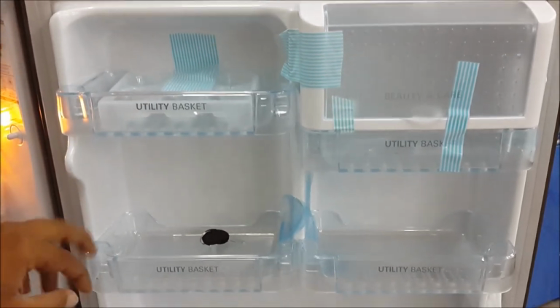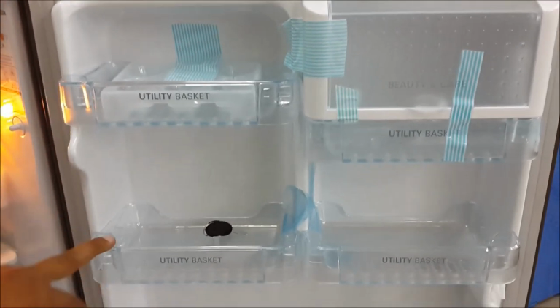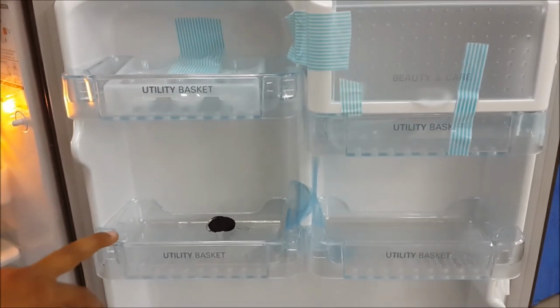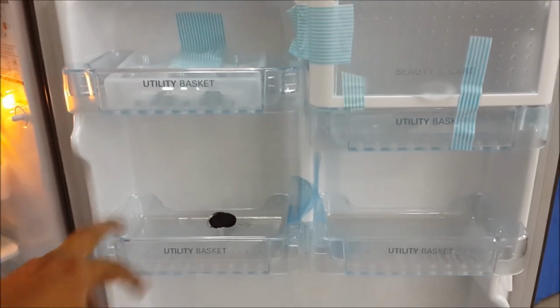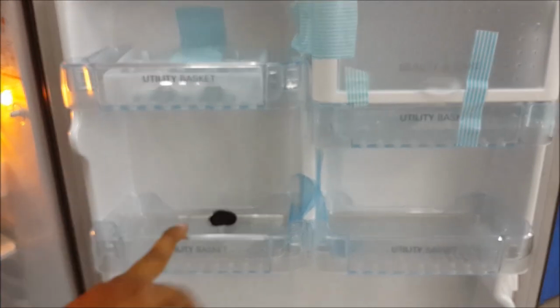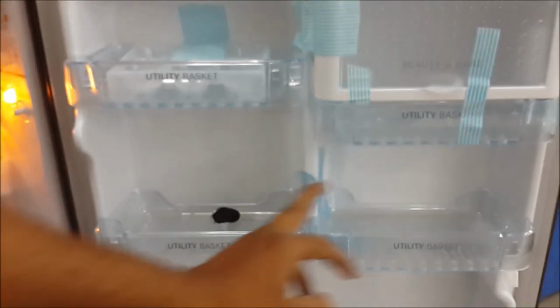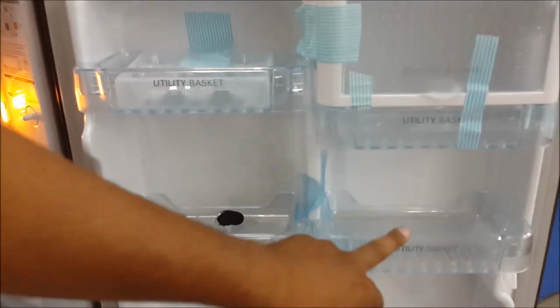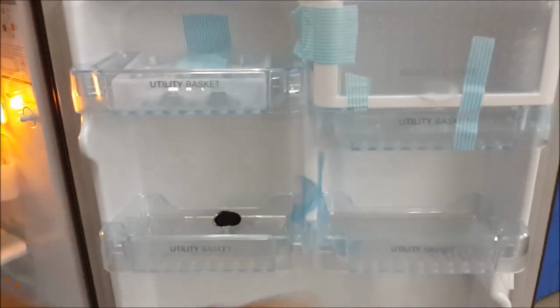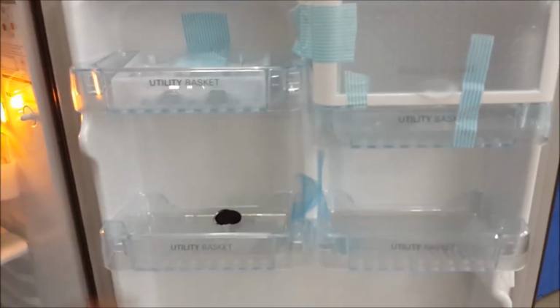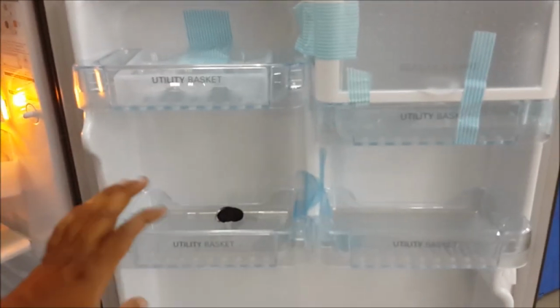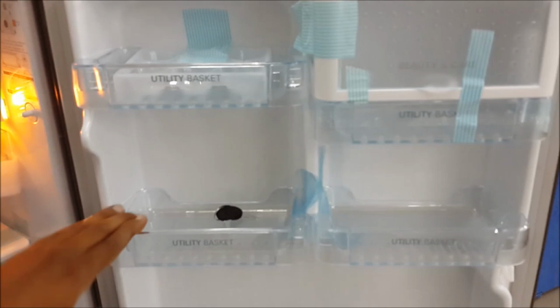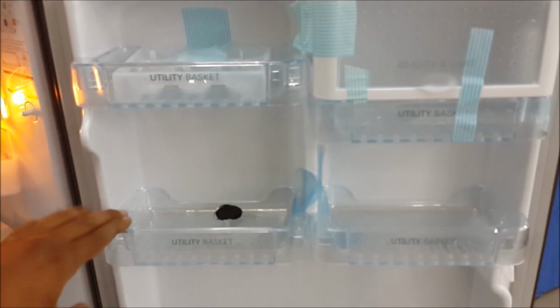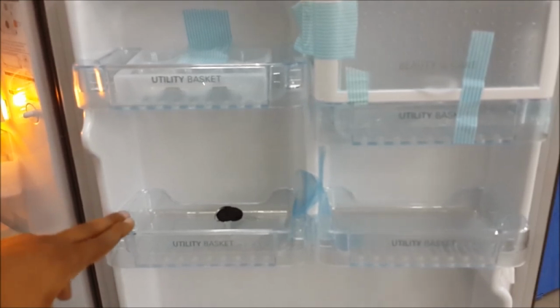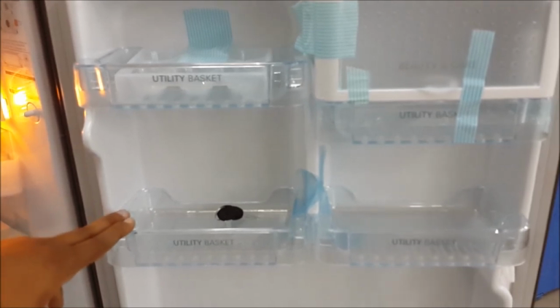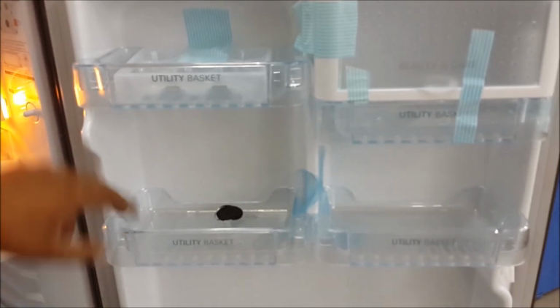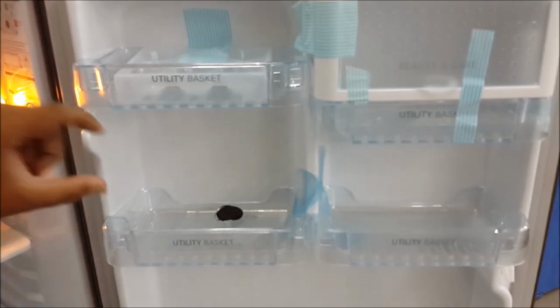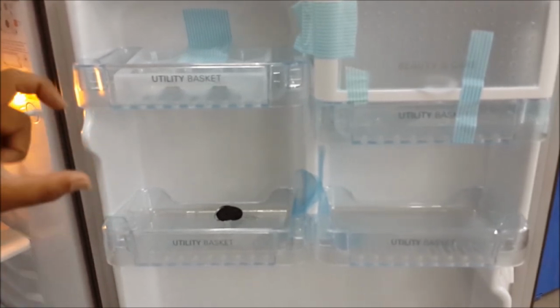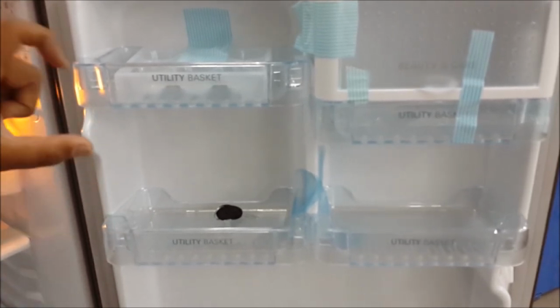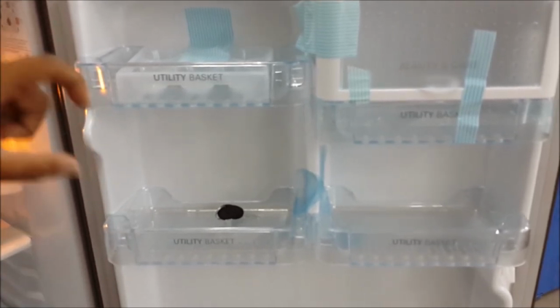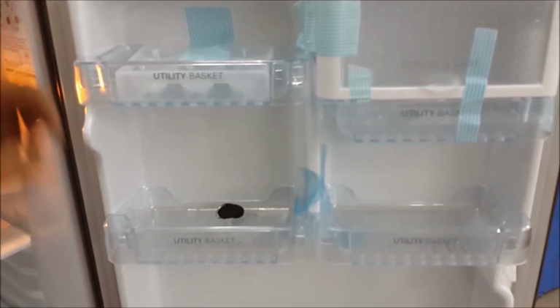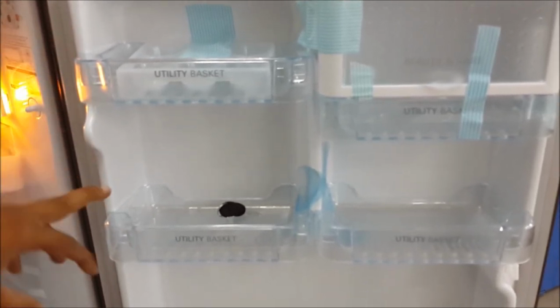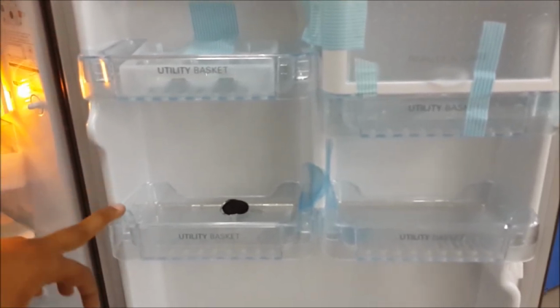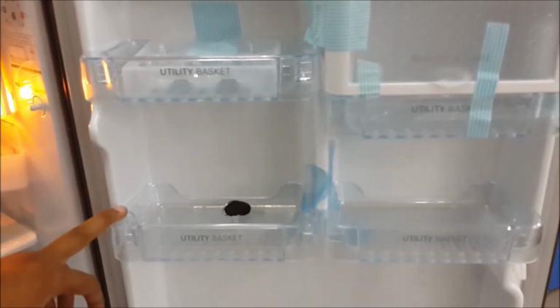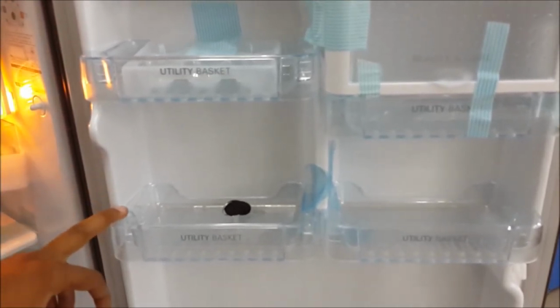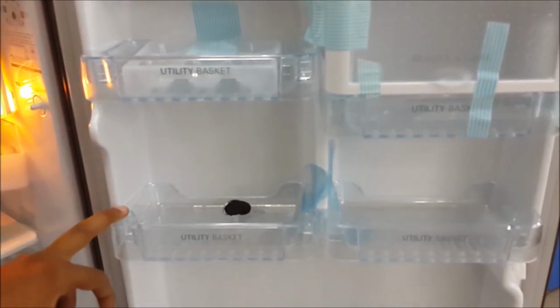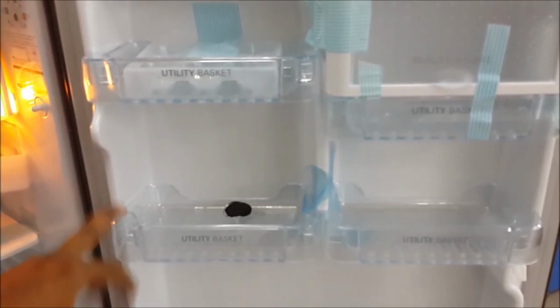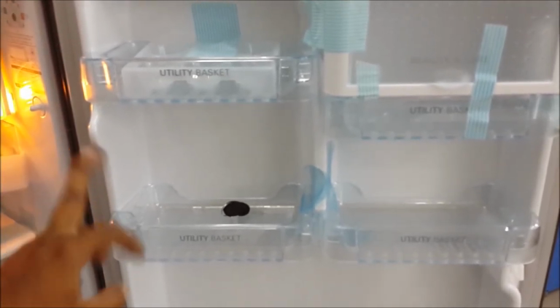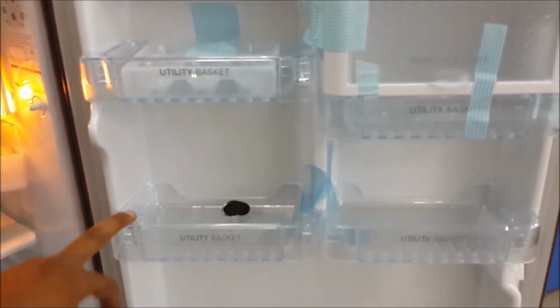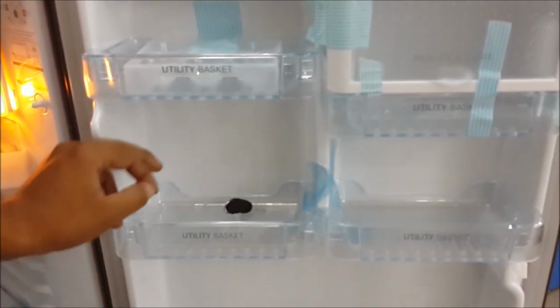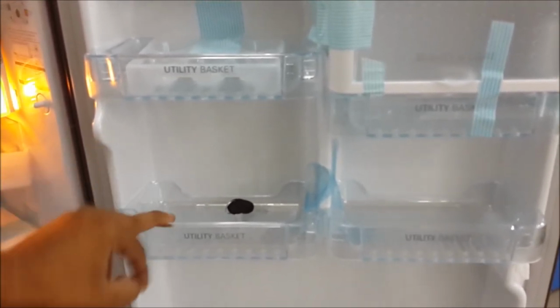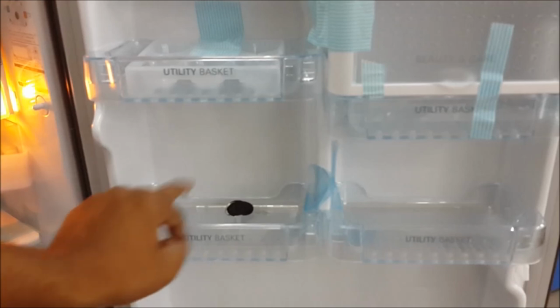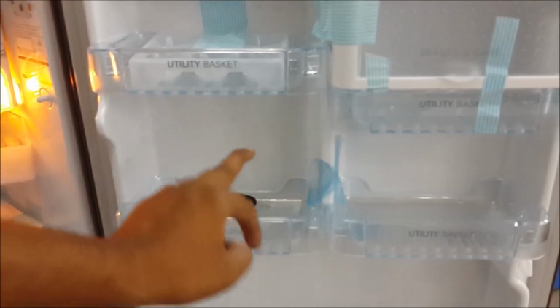The next utility boxes can be used for storing items like bread and other food products in the door compartments.